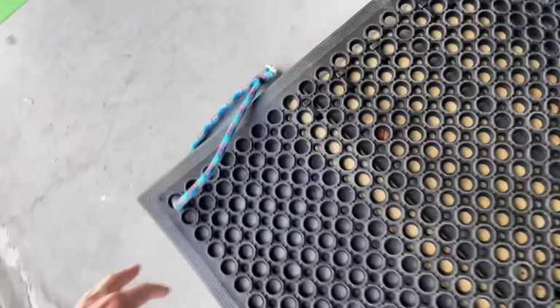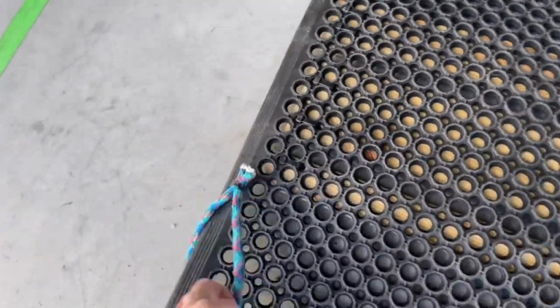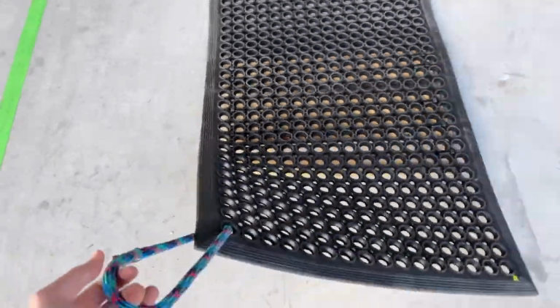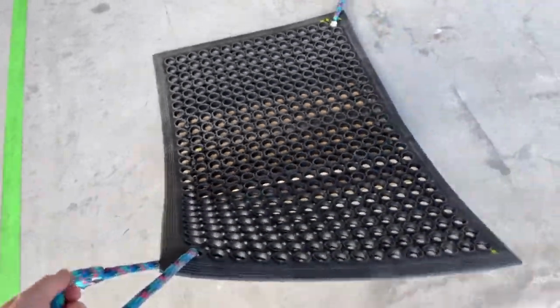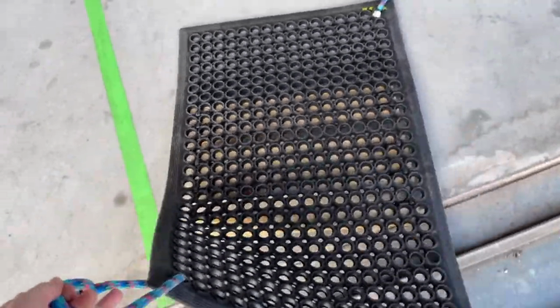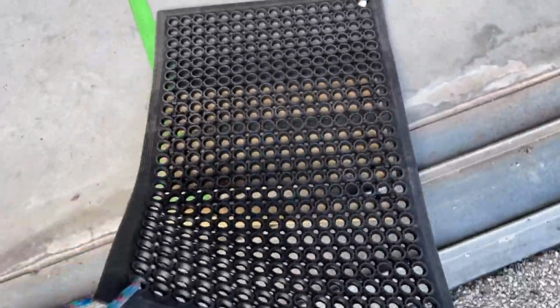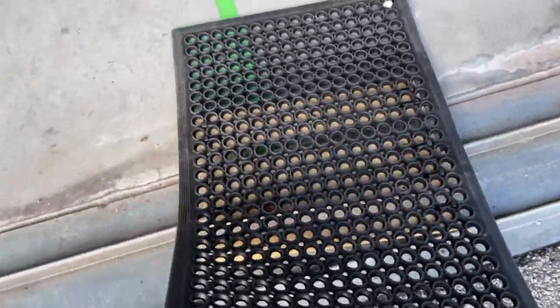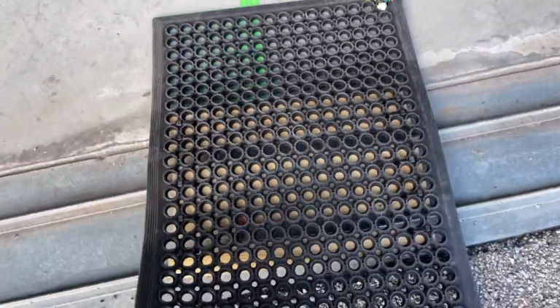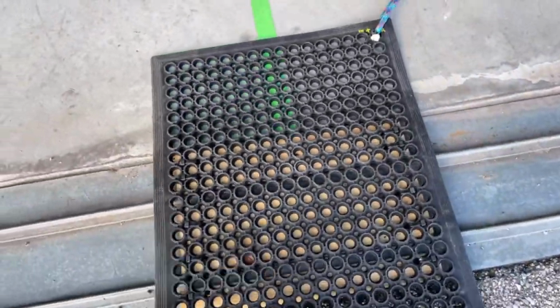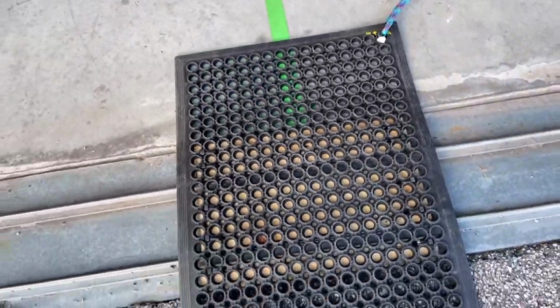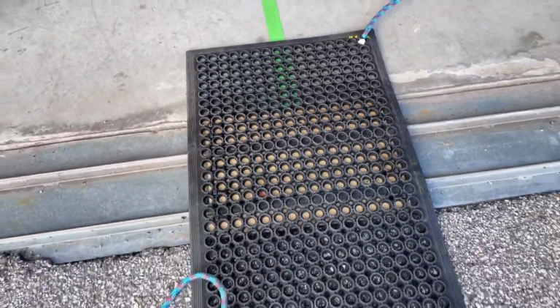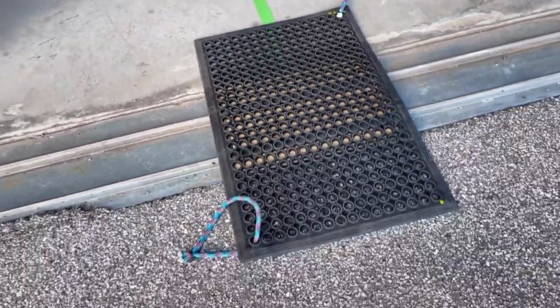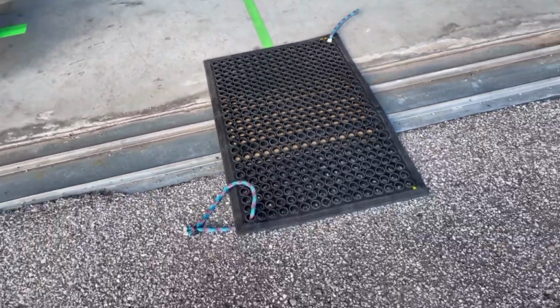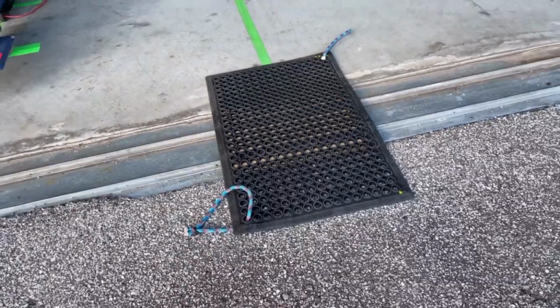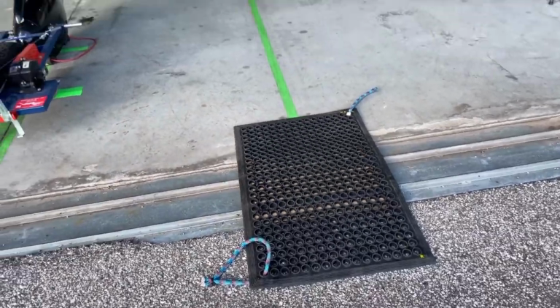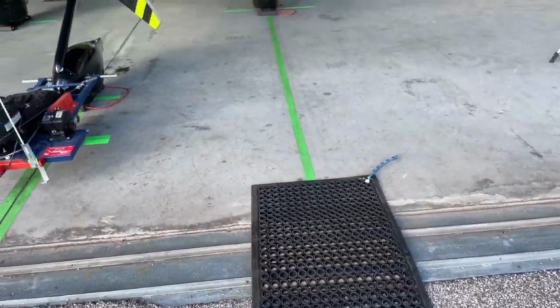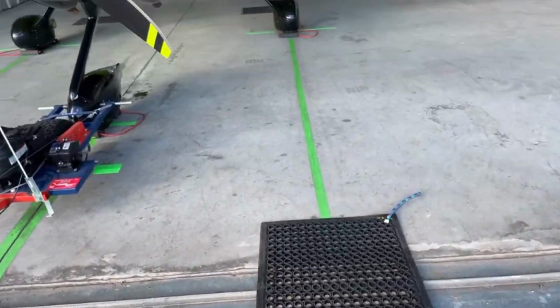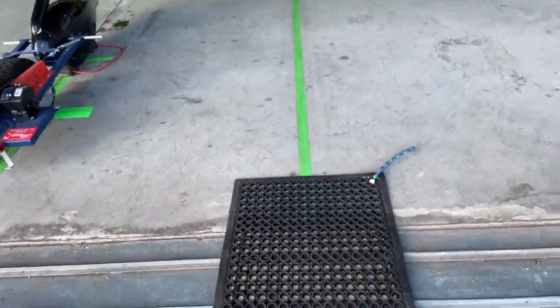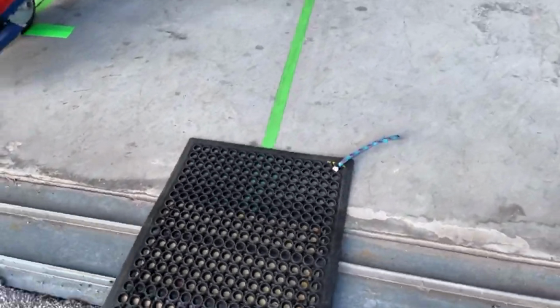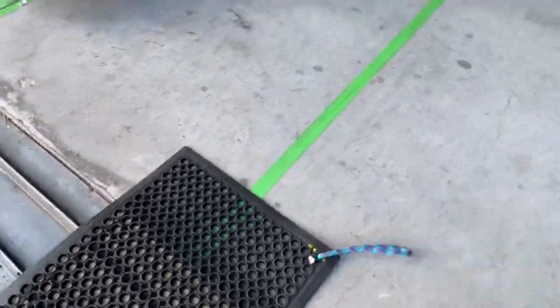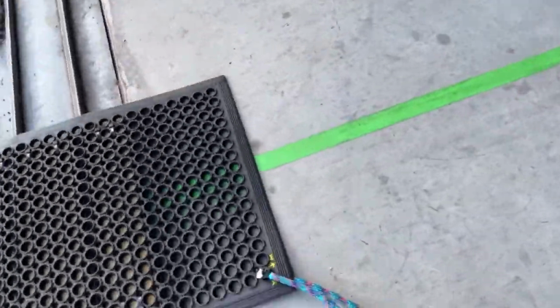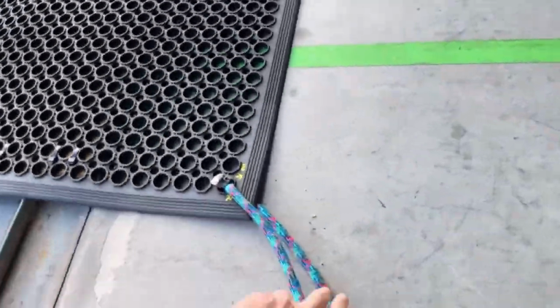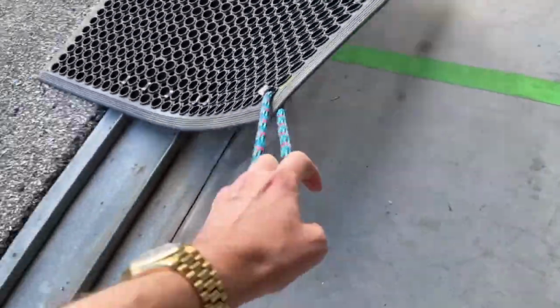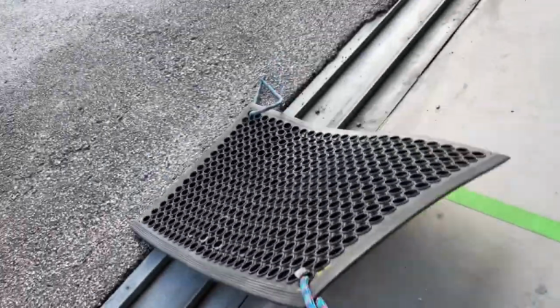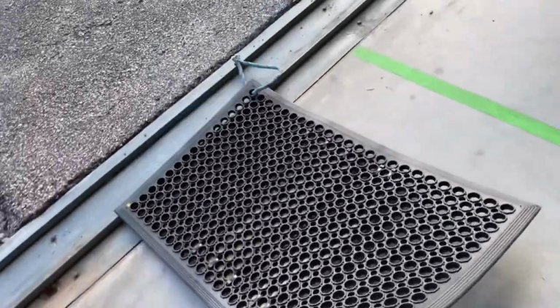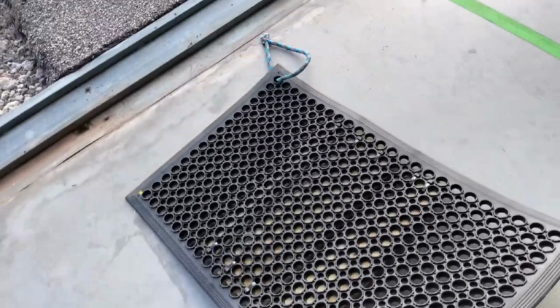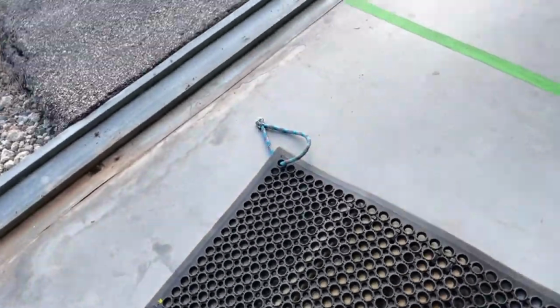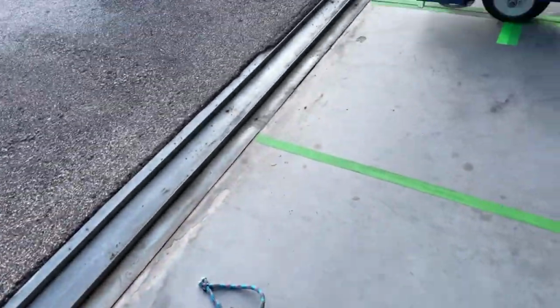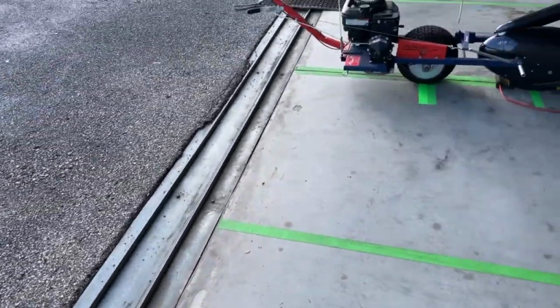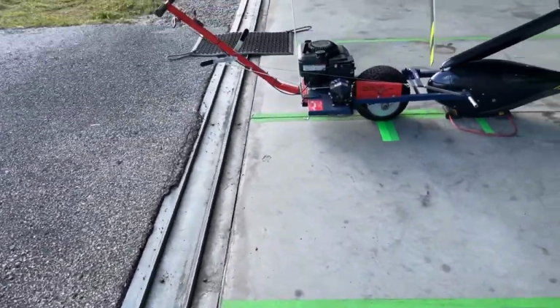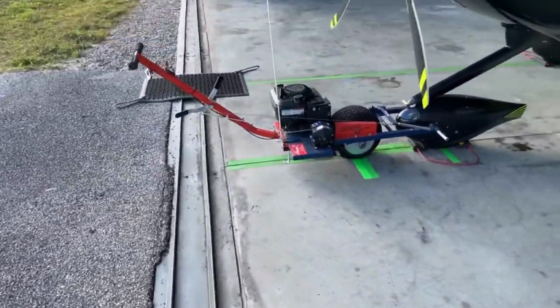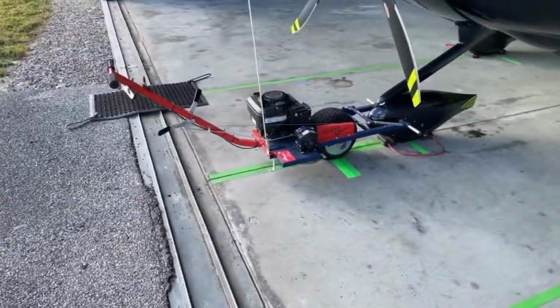All we do is pull it right here, just slide it into place, and it's ready to pull the aircraft out. And then when we're done, we just pull it right back out of place. Here's what it looks like in operation.